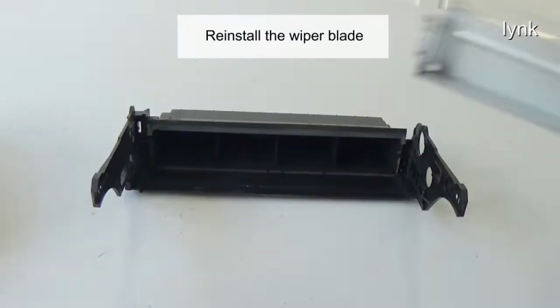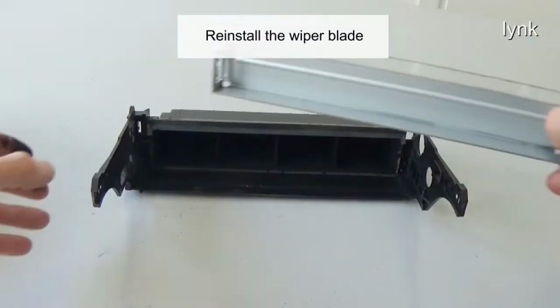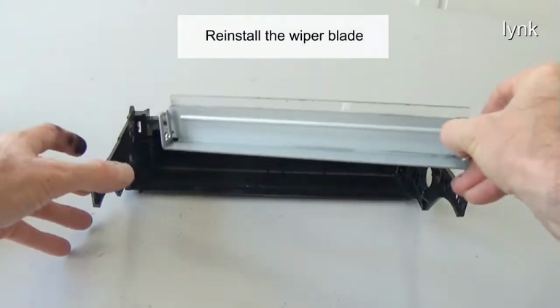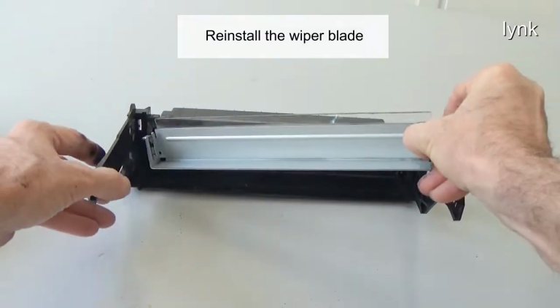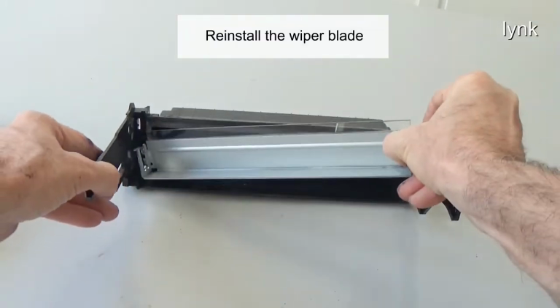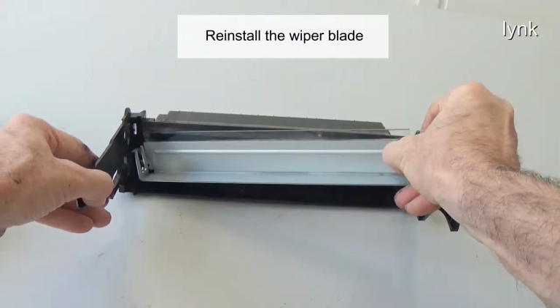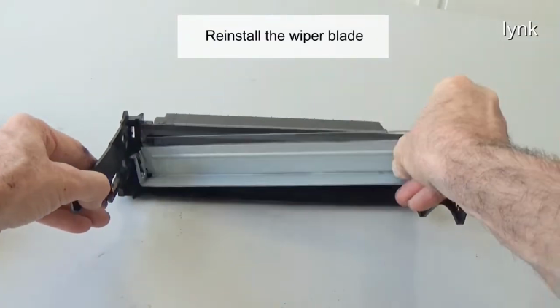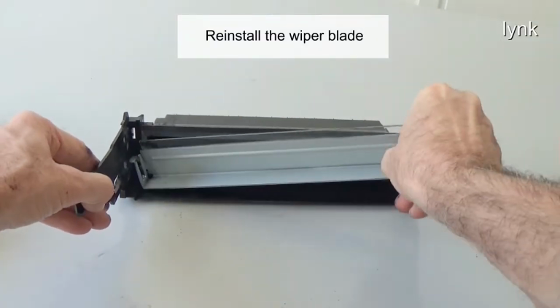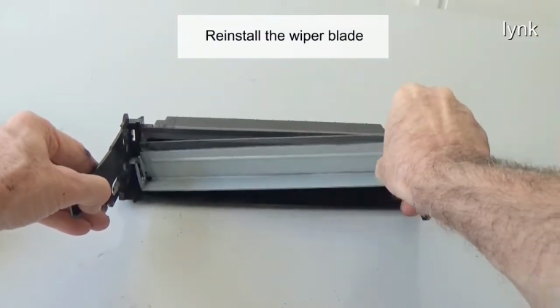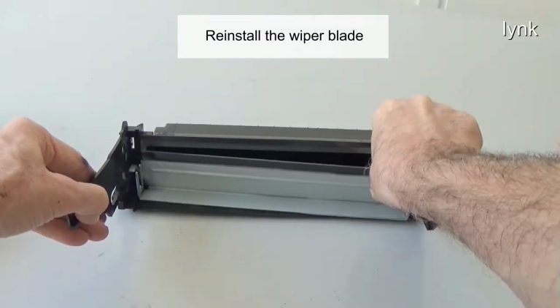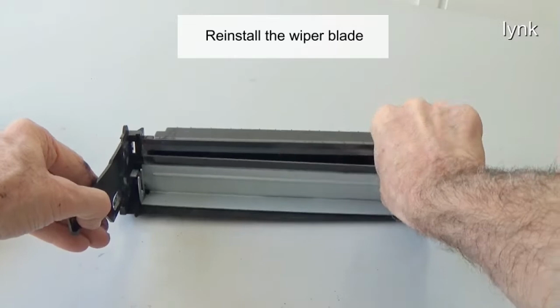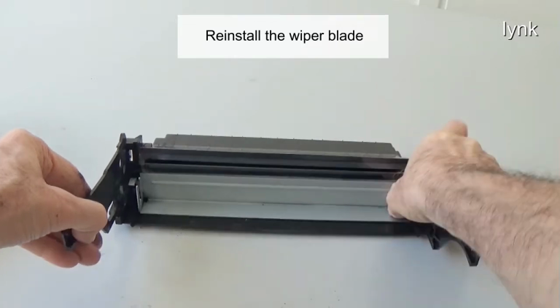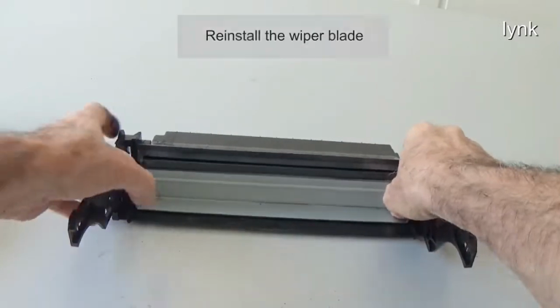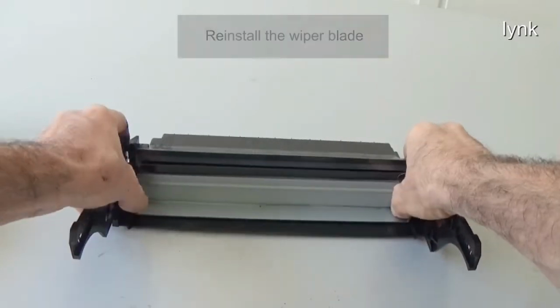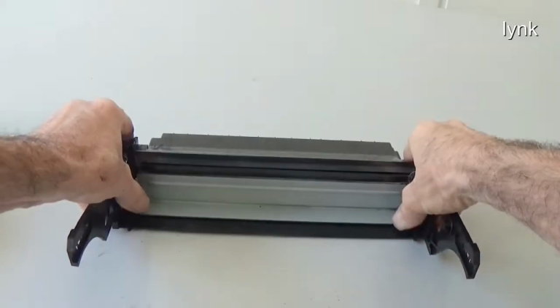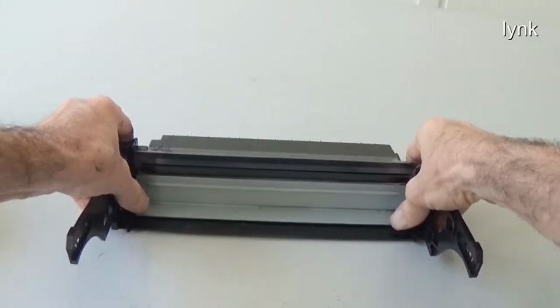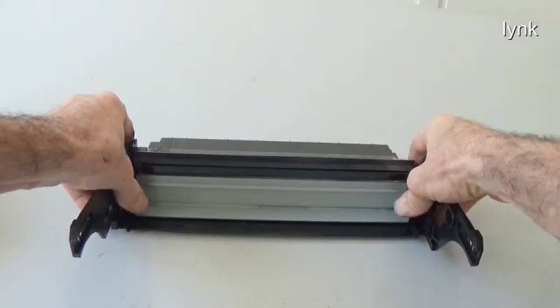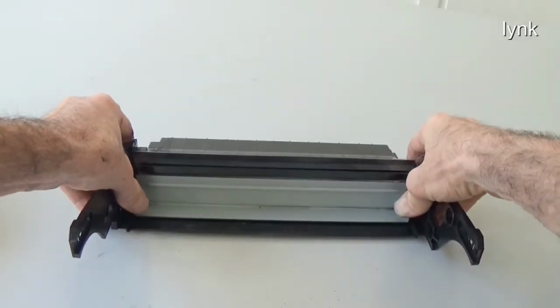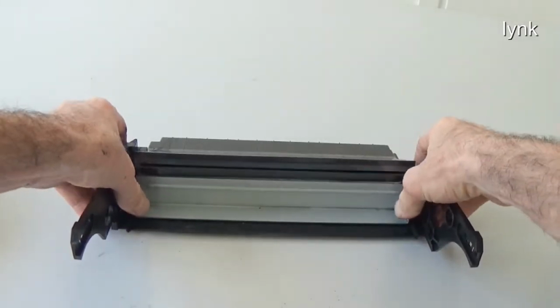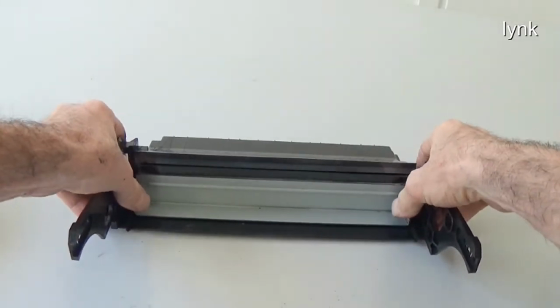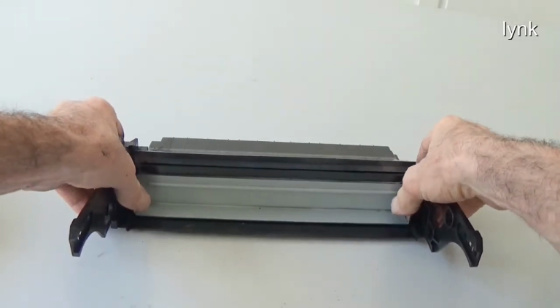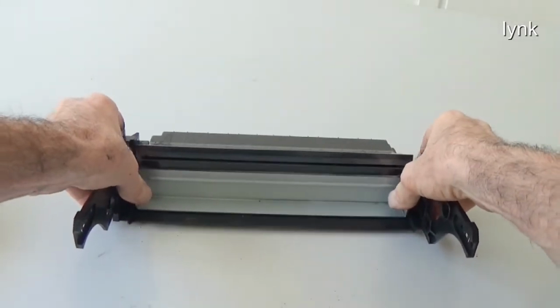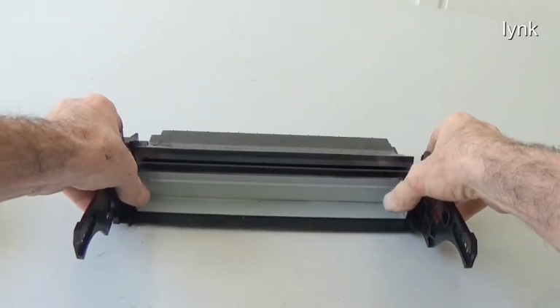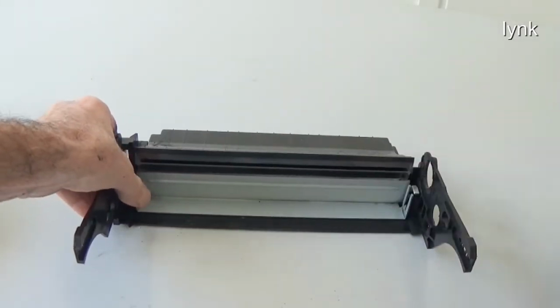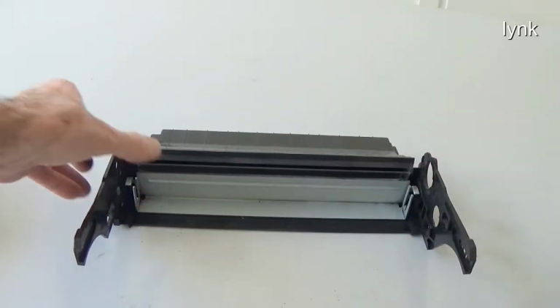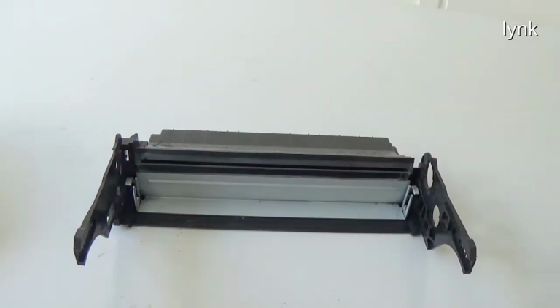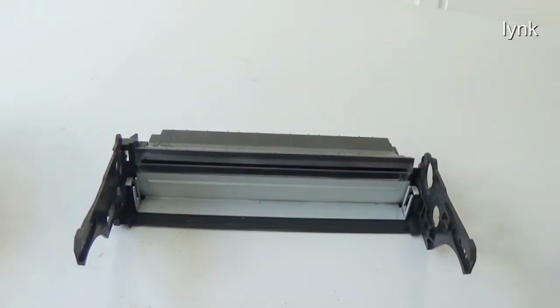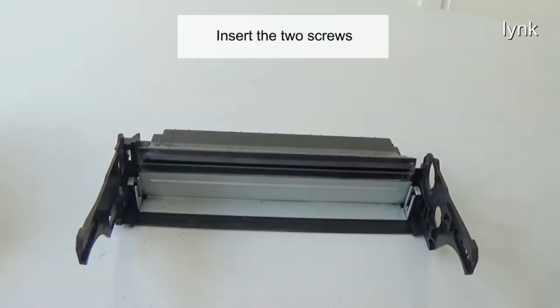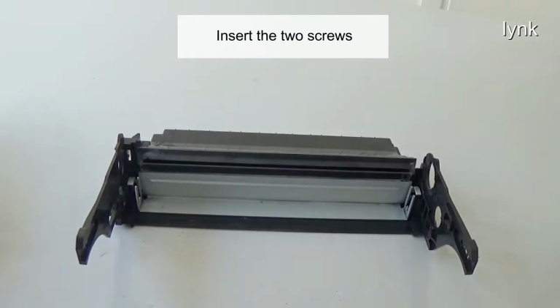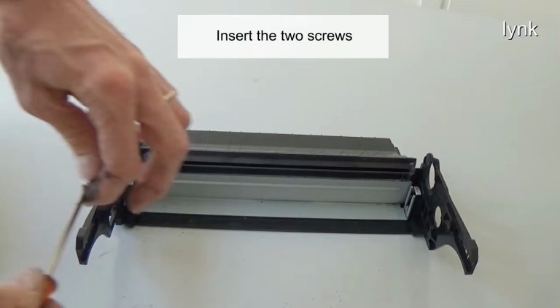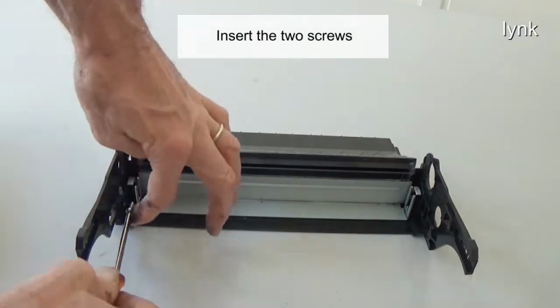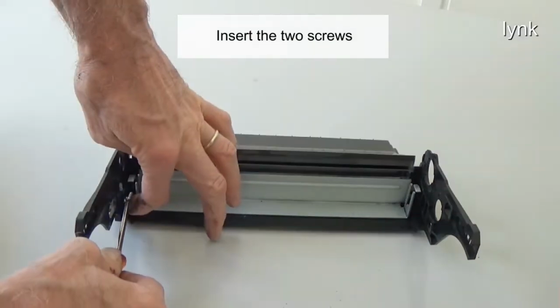Reinstall the wiper blade. Insert the two screws.